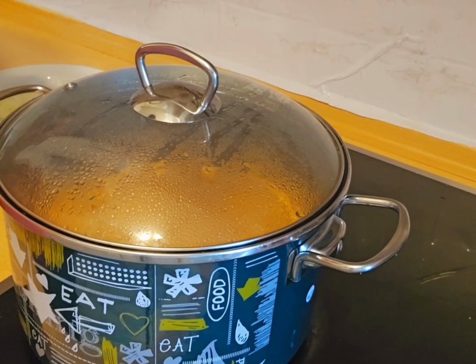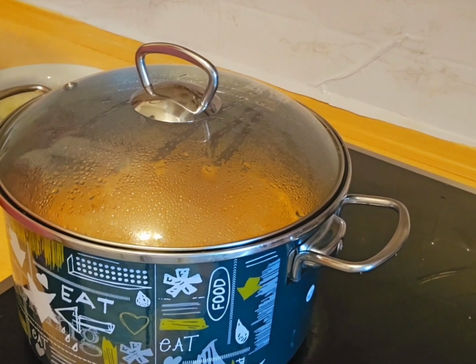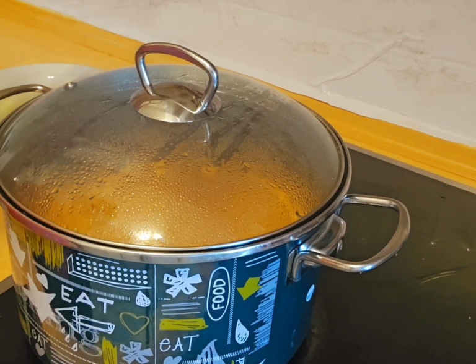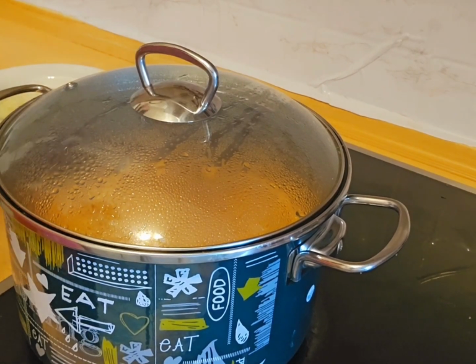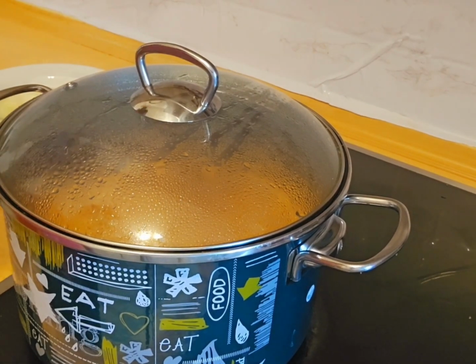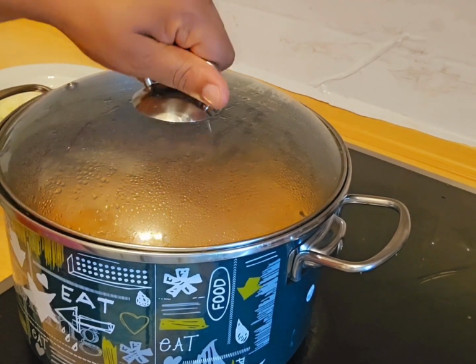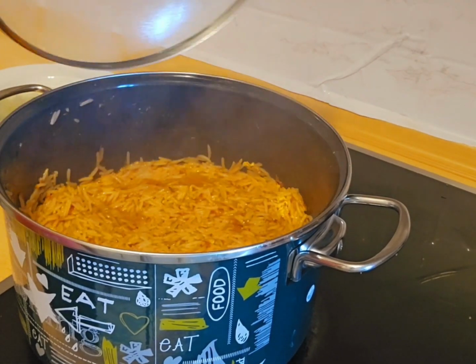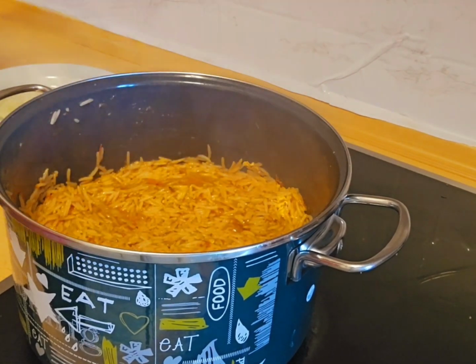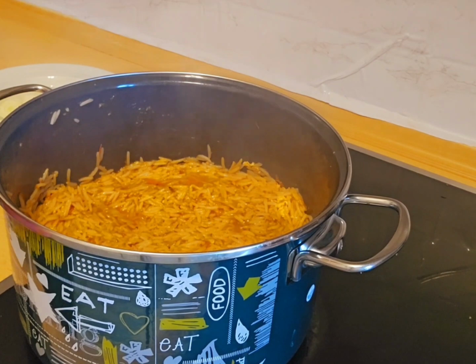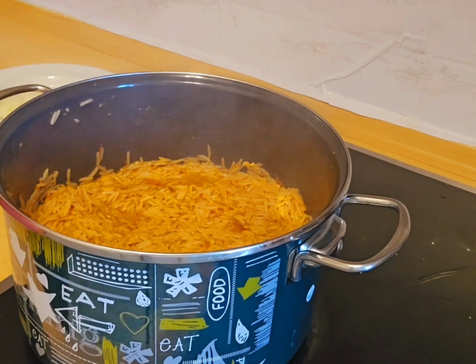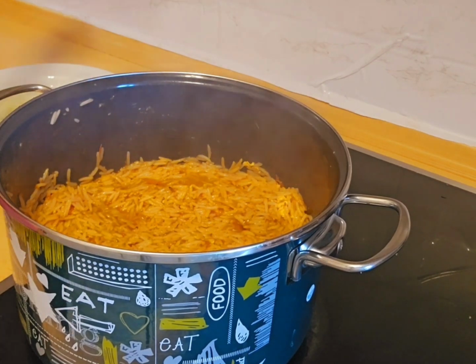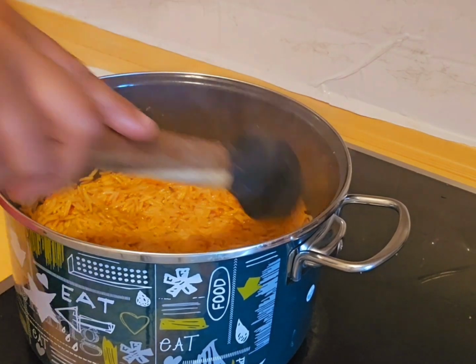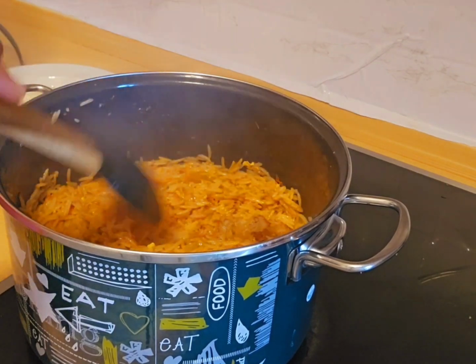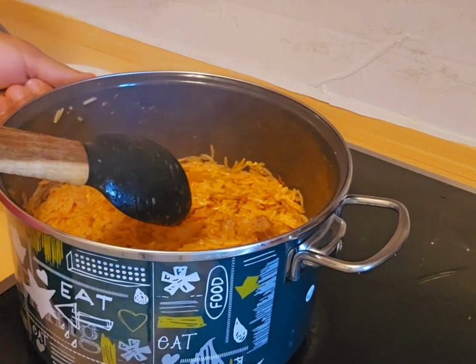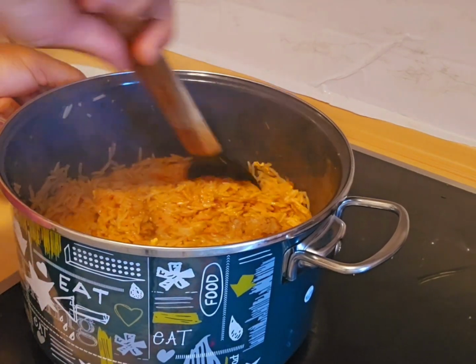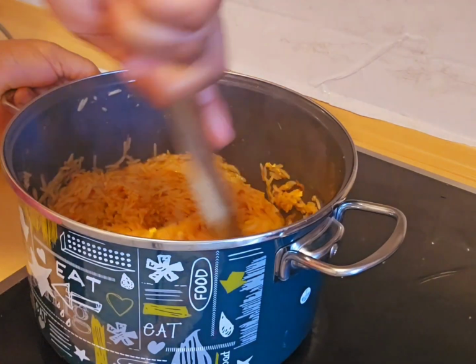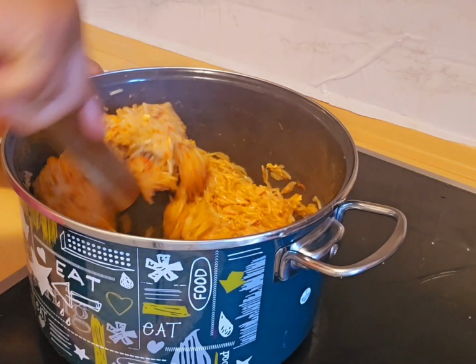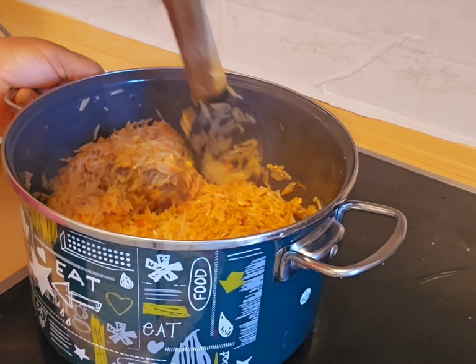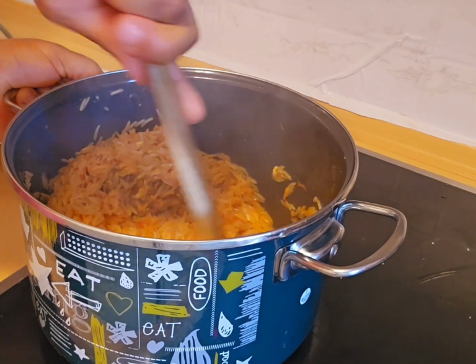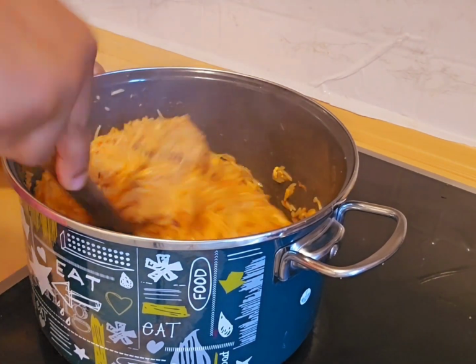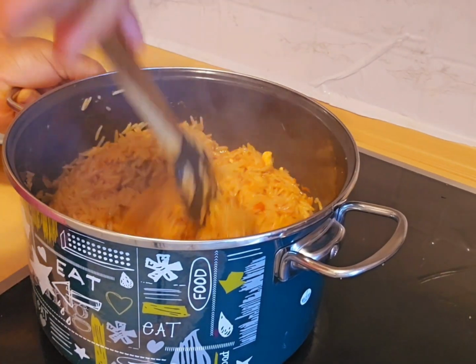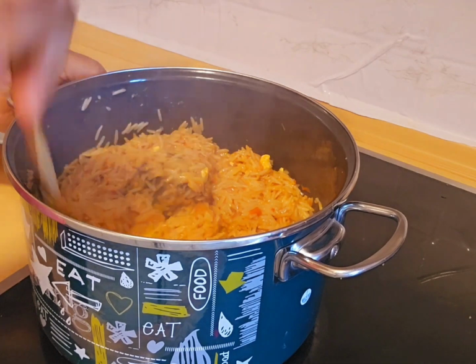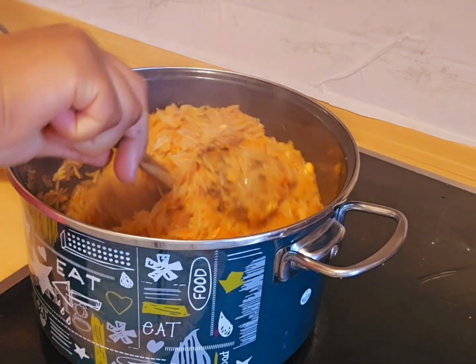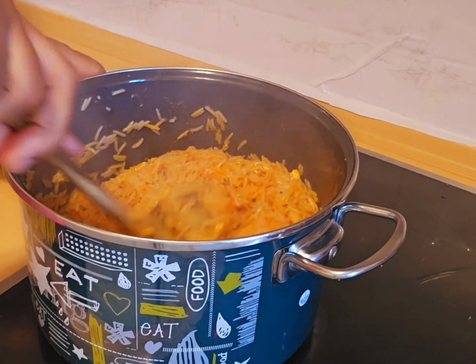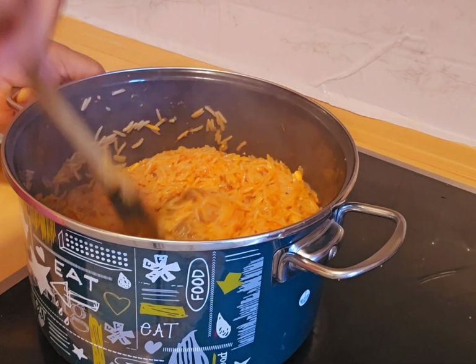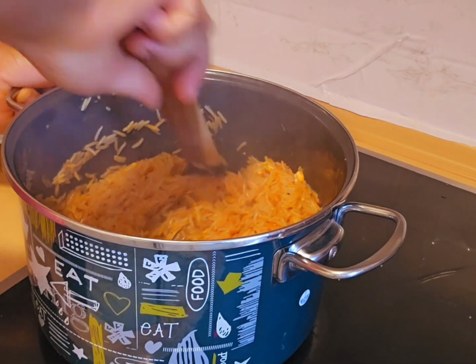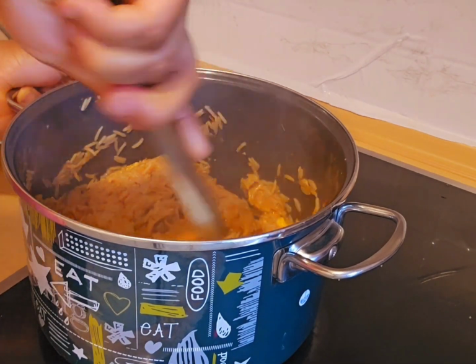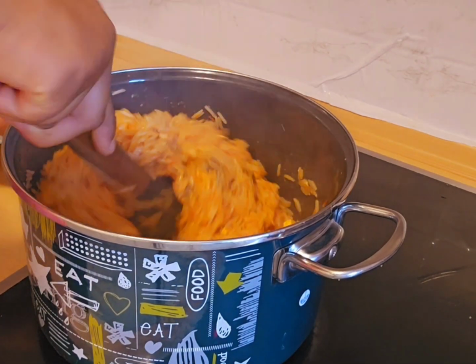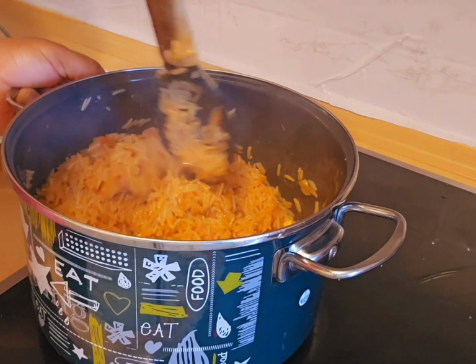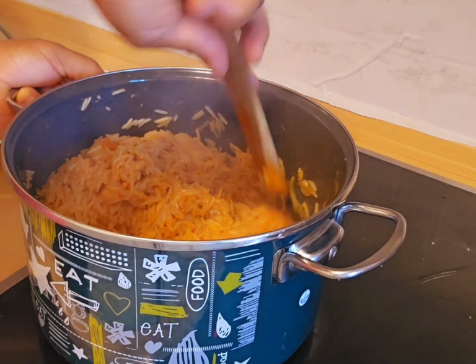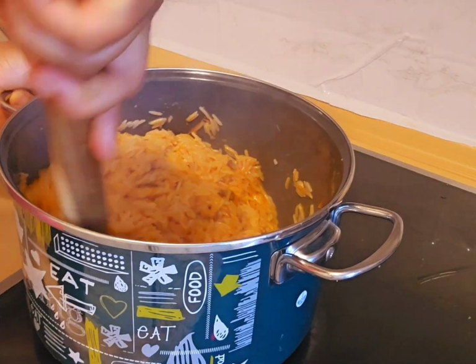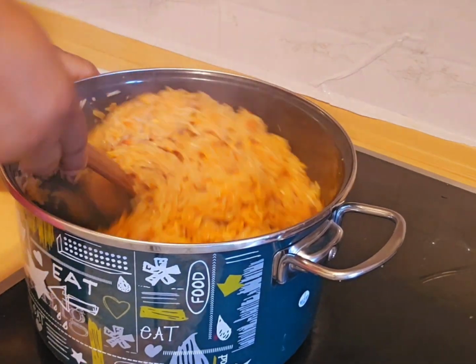Let's check our food. You have to stir gently, just to prevent it from getting burnt.